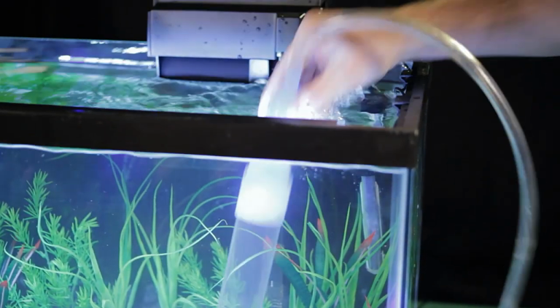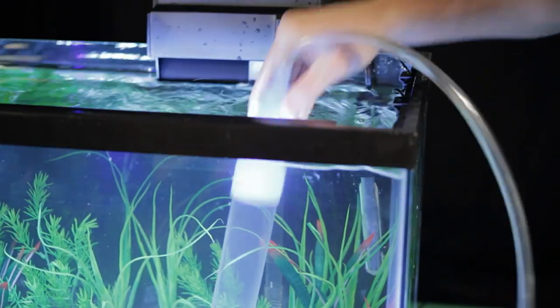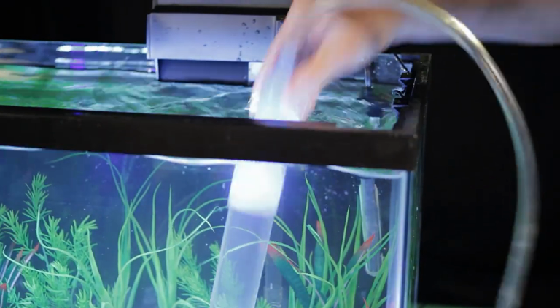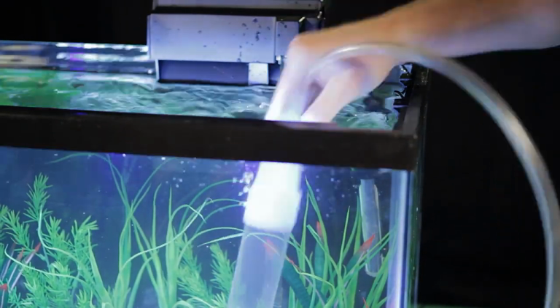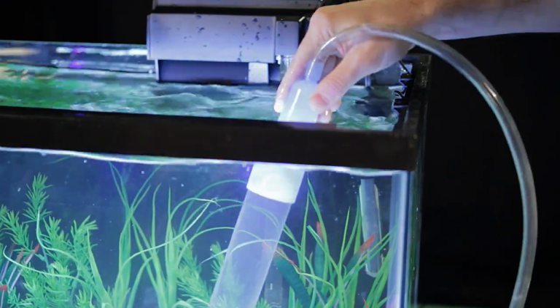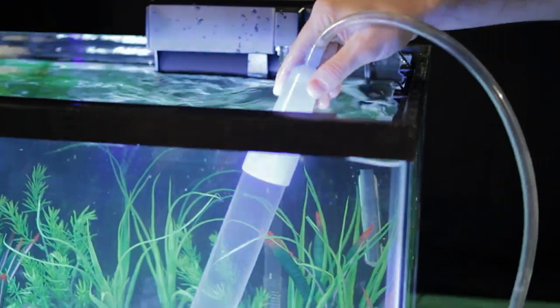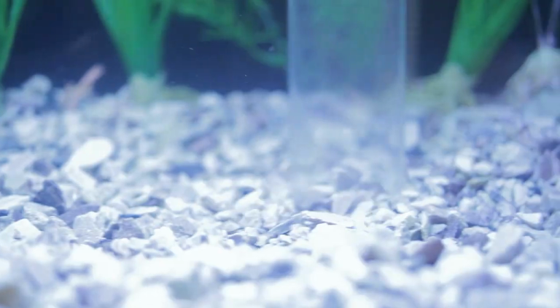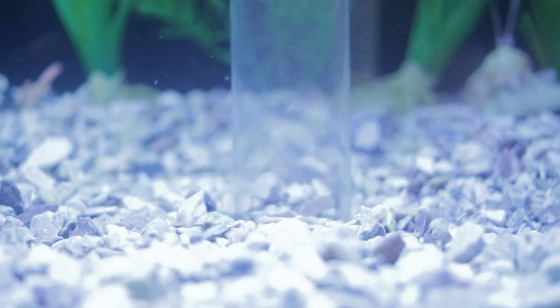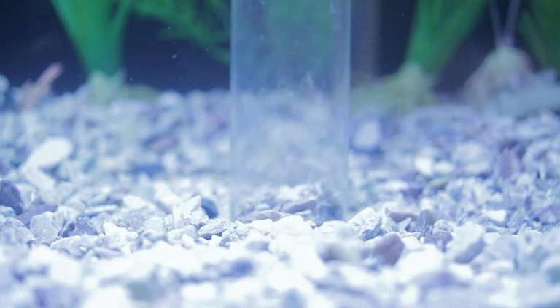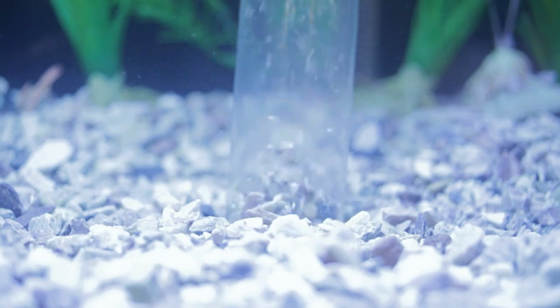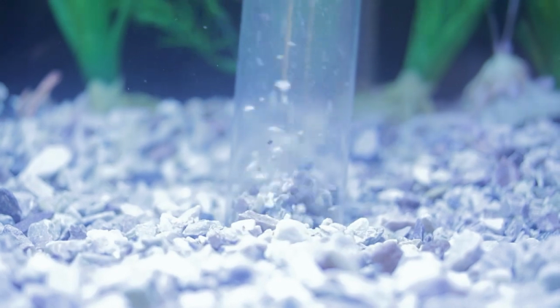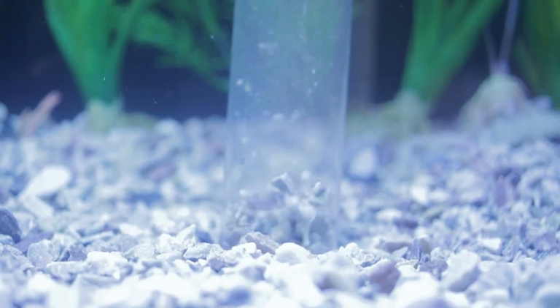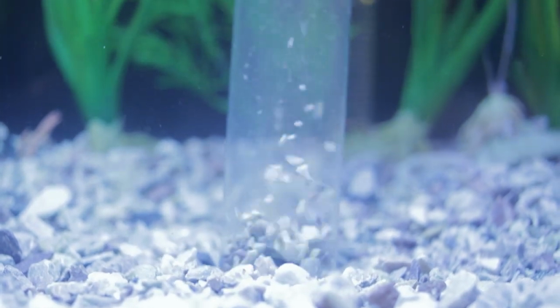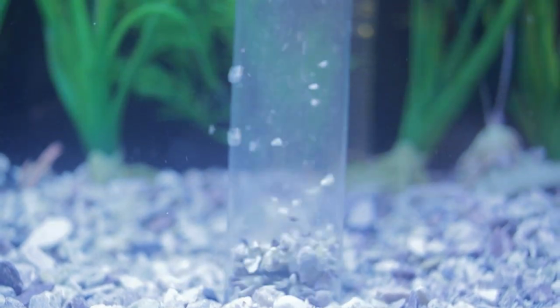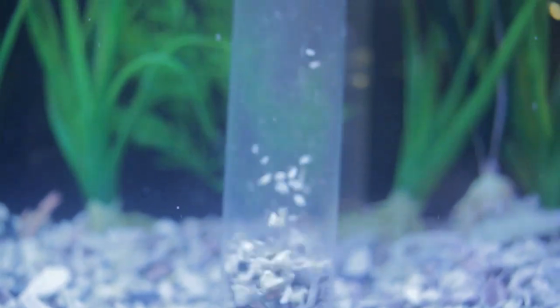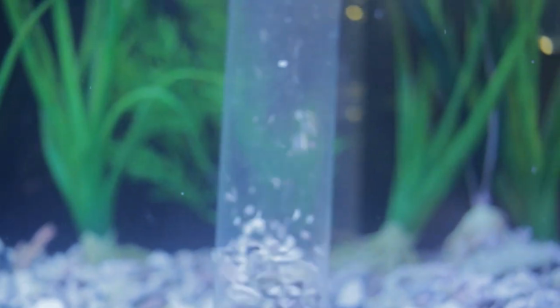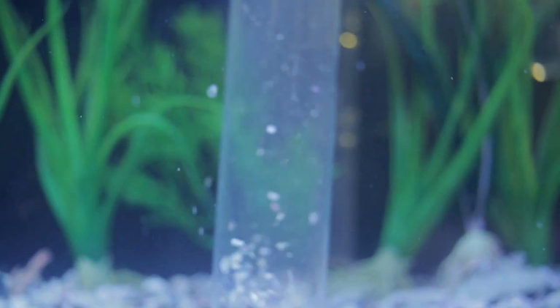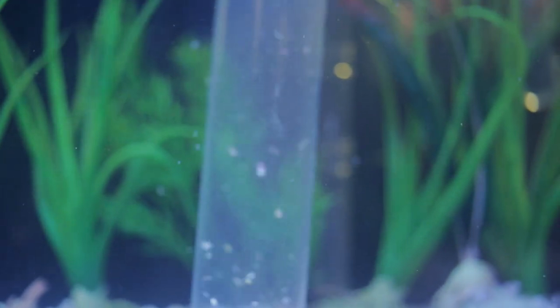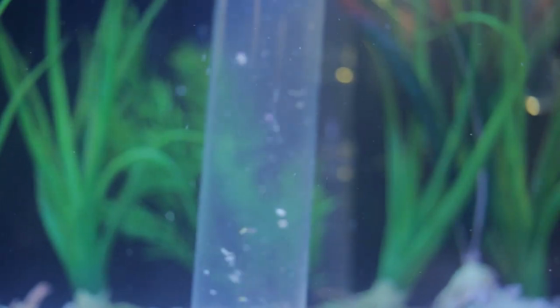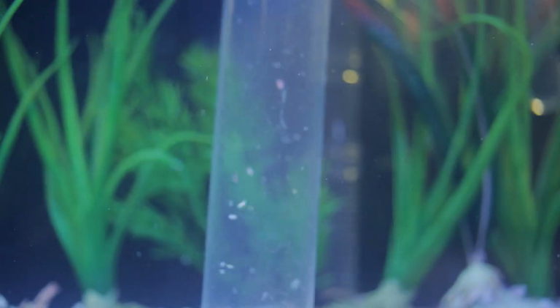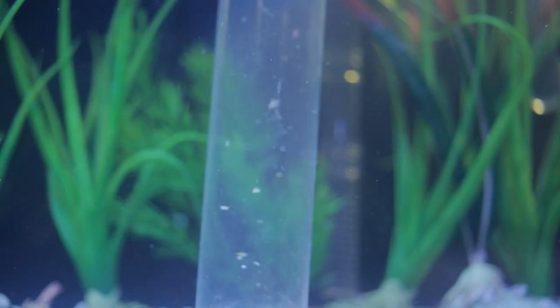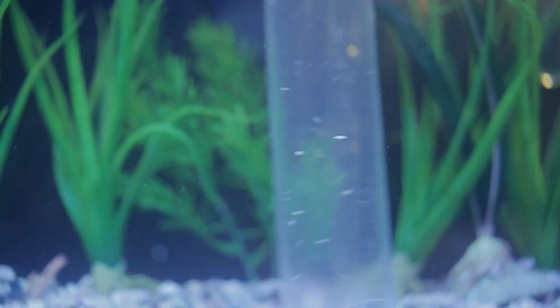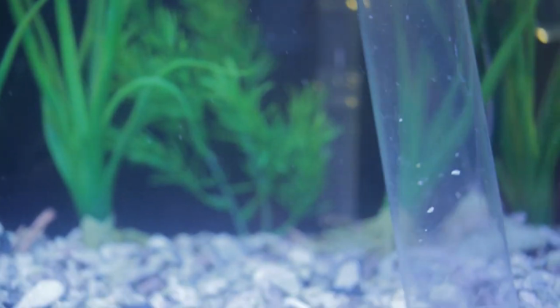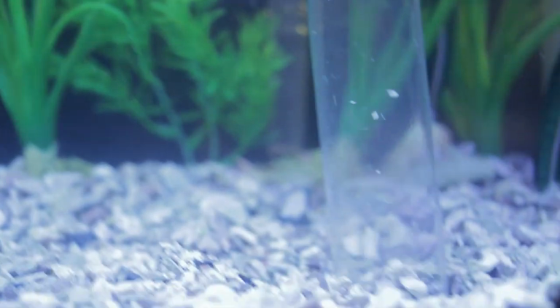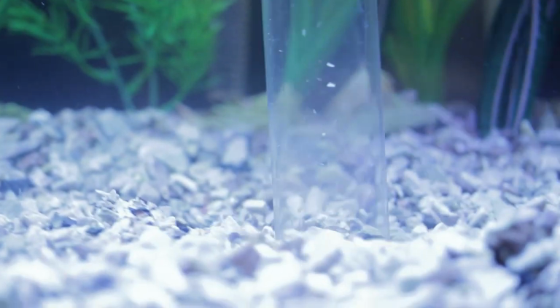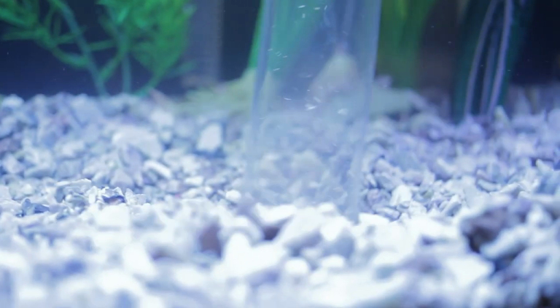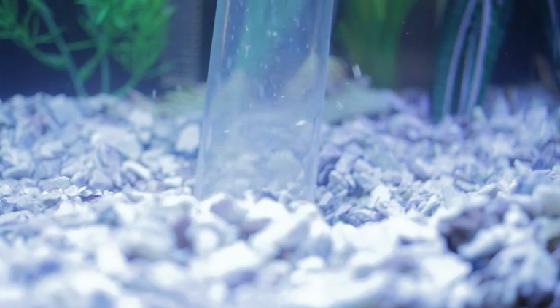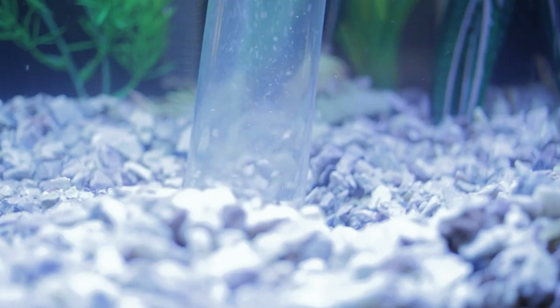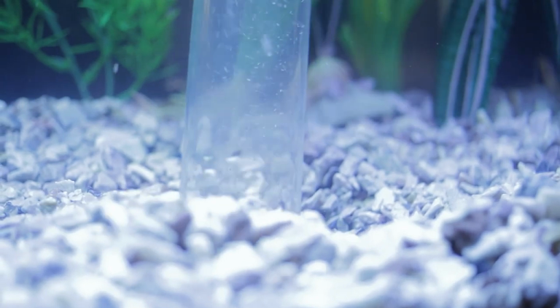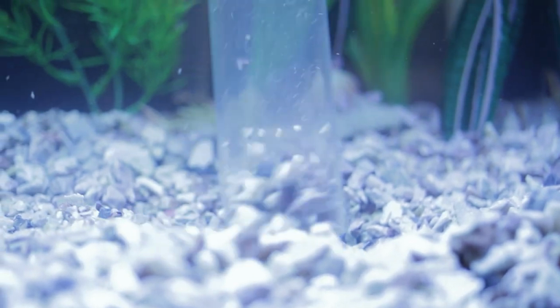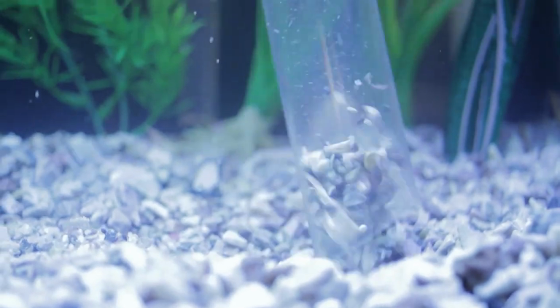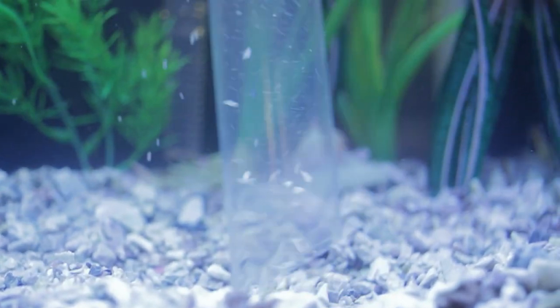Use the vacuum of the siphon to remove the waste and leftover food from the gravel bed. Drain the water into a bucket you've designated only for dirty water. This water is great for watering plants.